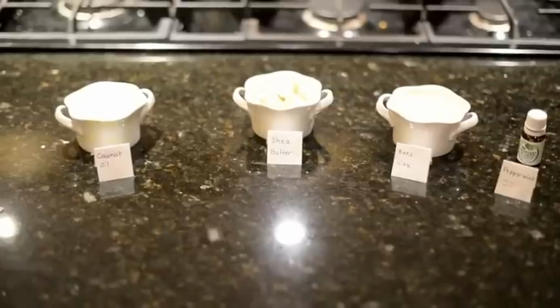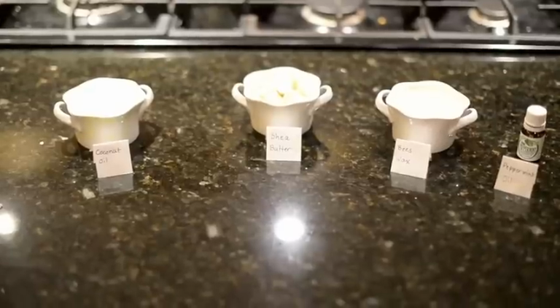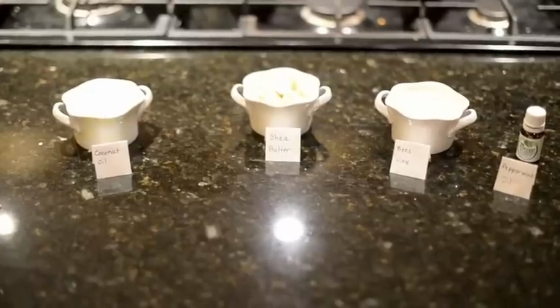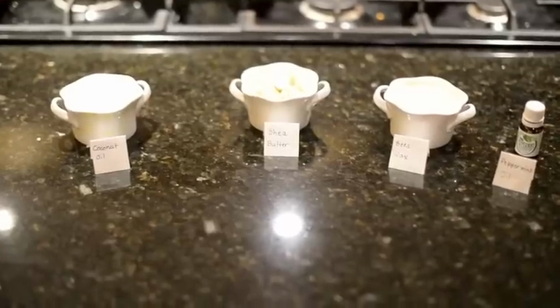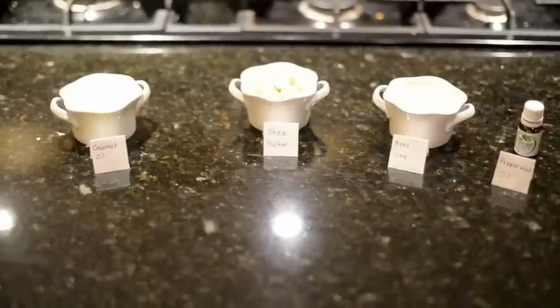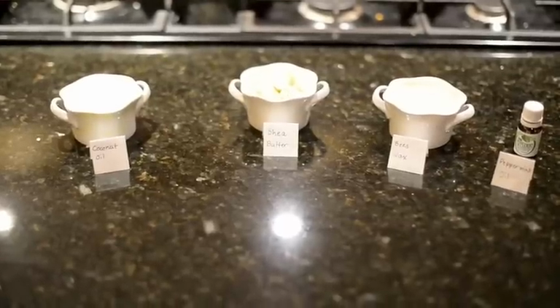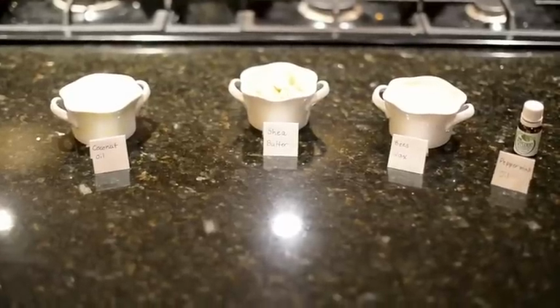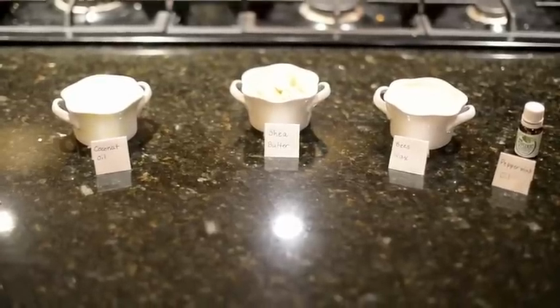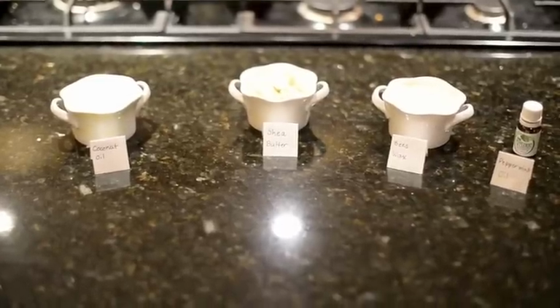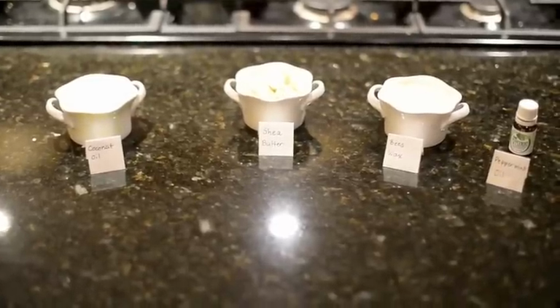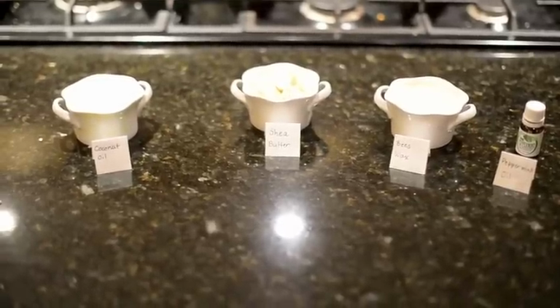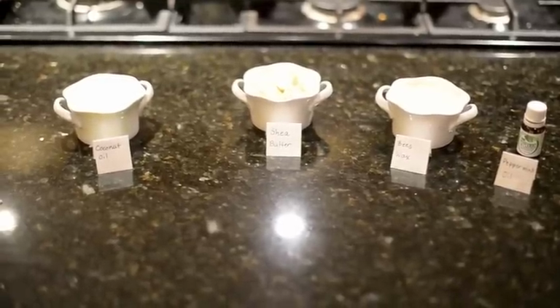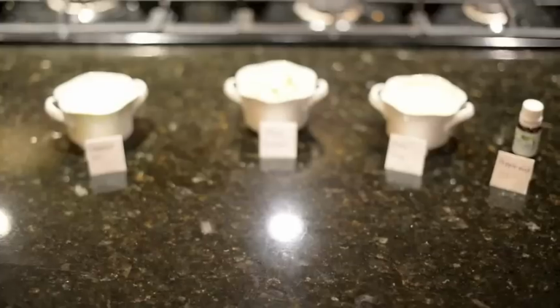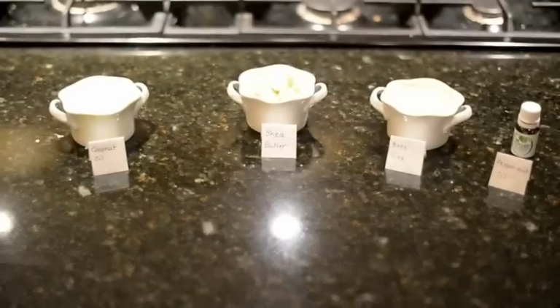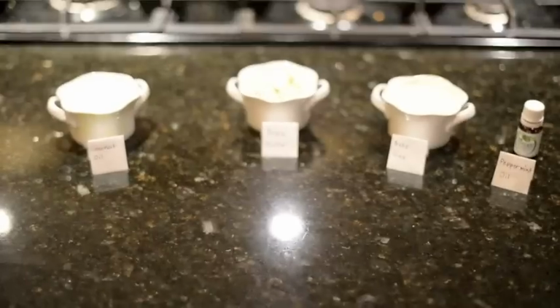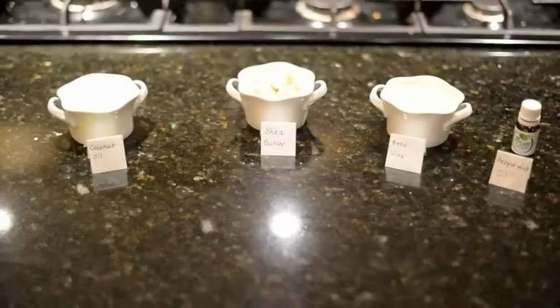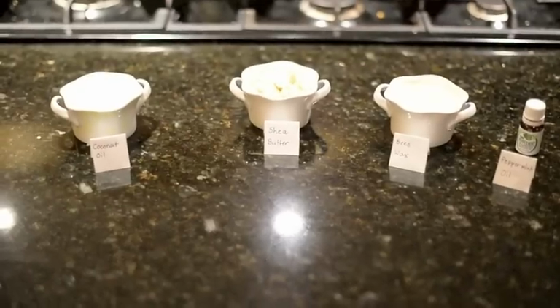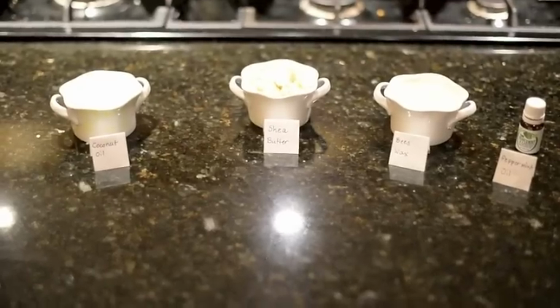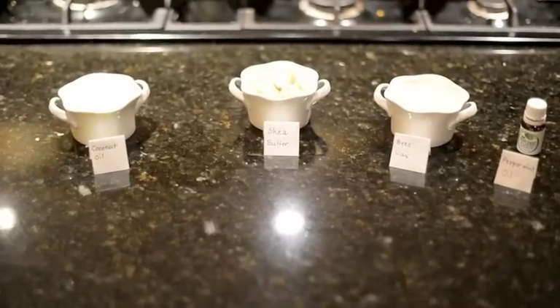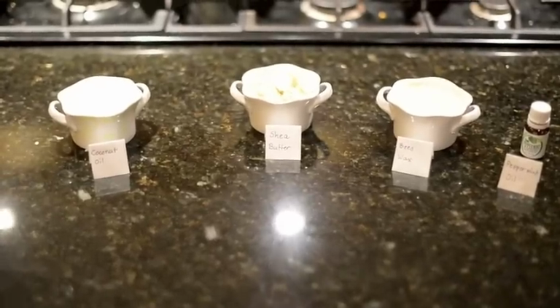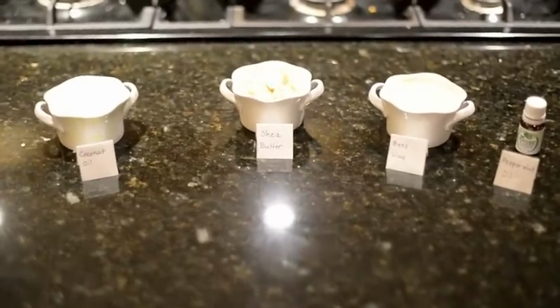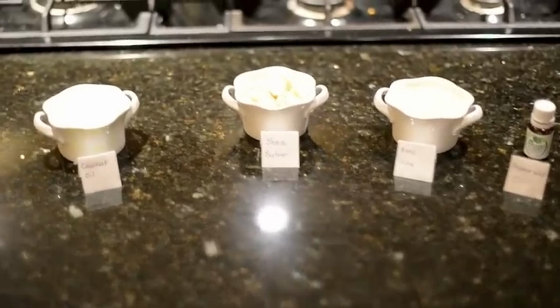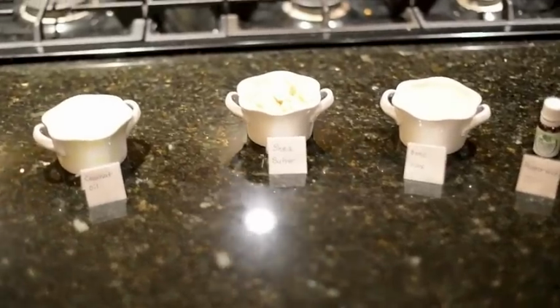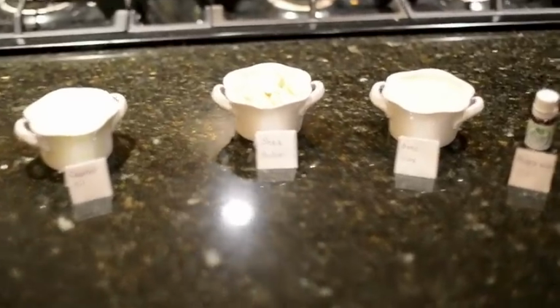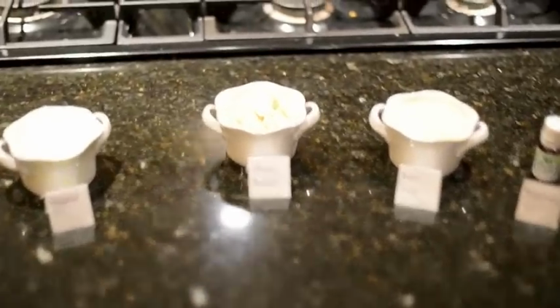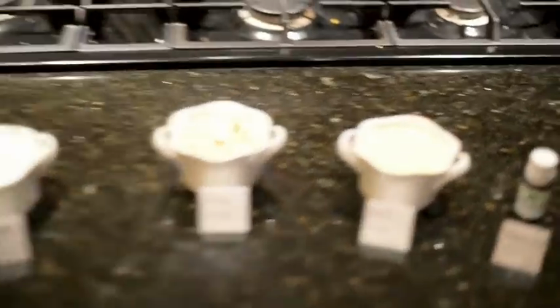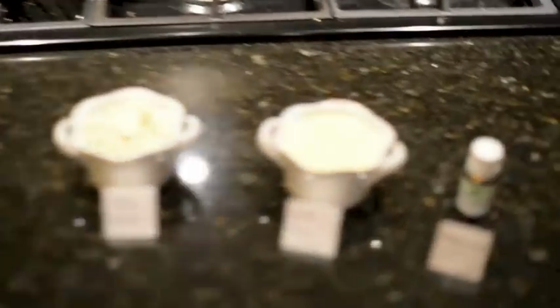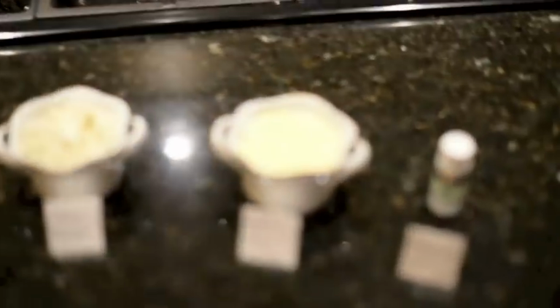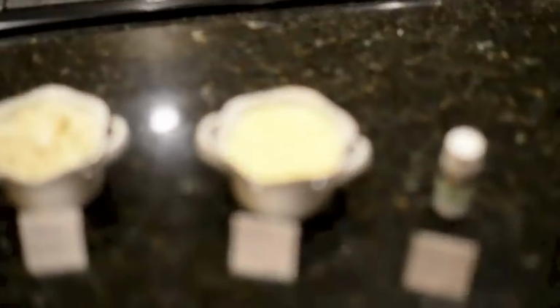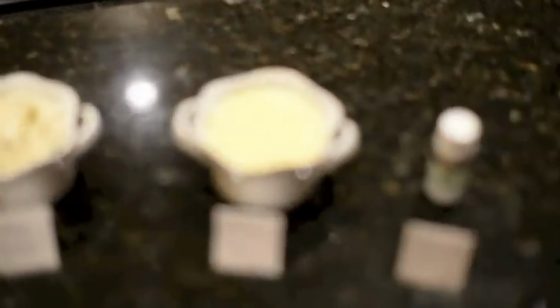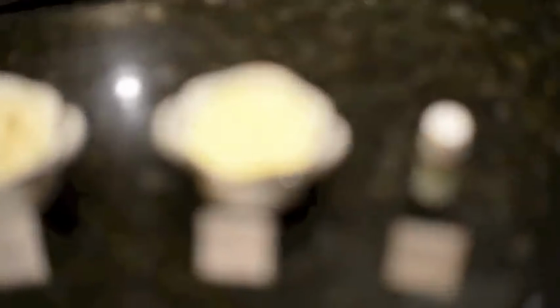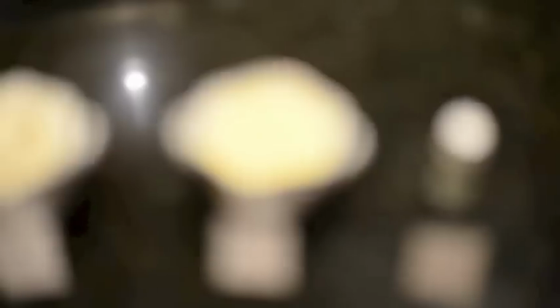These are the ingredients you will need to make my homemade lip balm: coconut oil, shea butter, beeswax, and peppermint oil. Peppermint oil is optional.